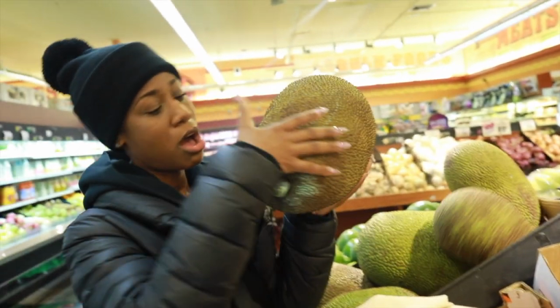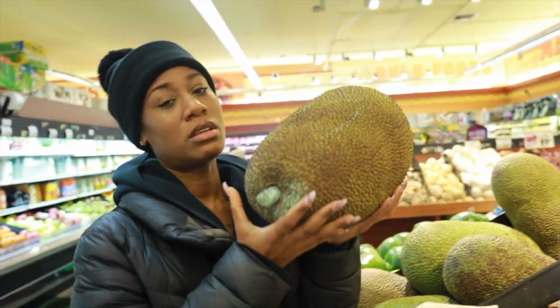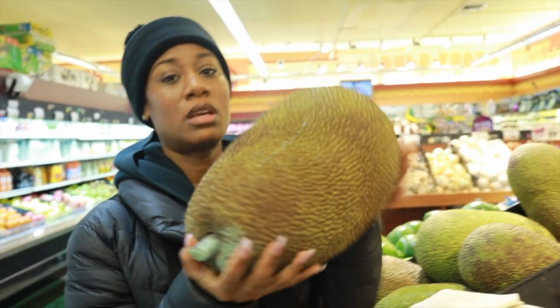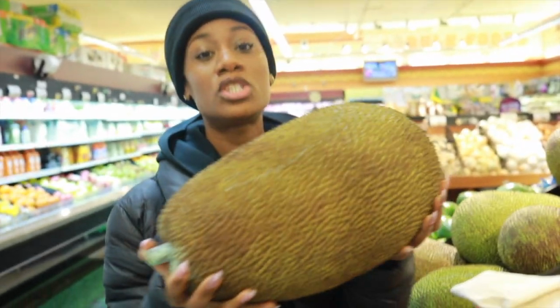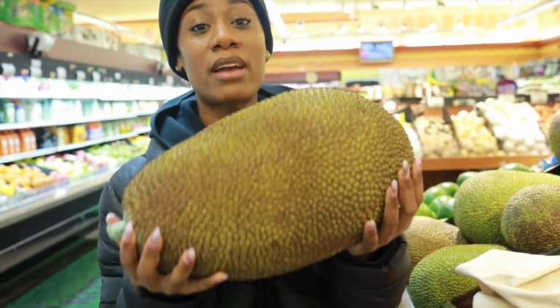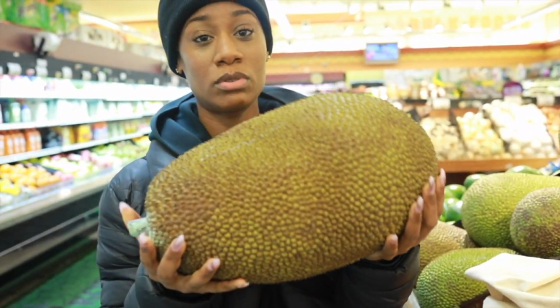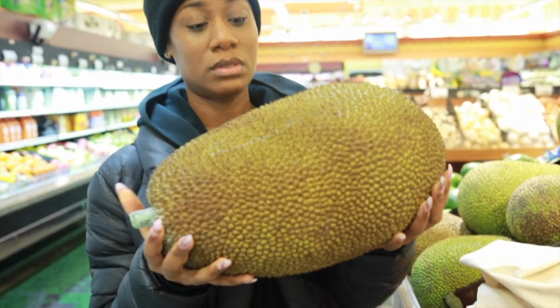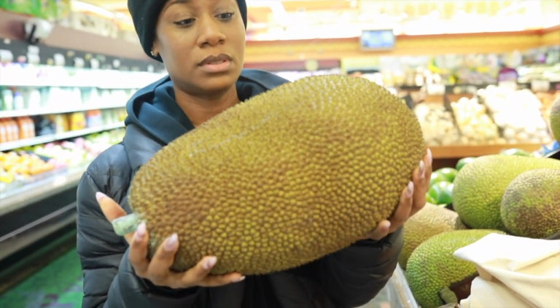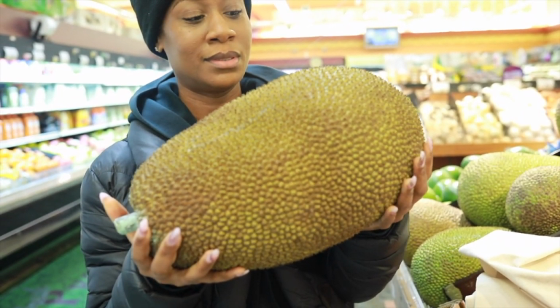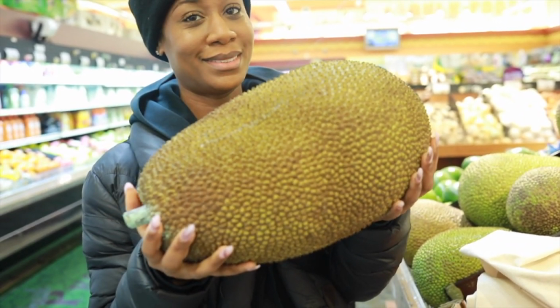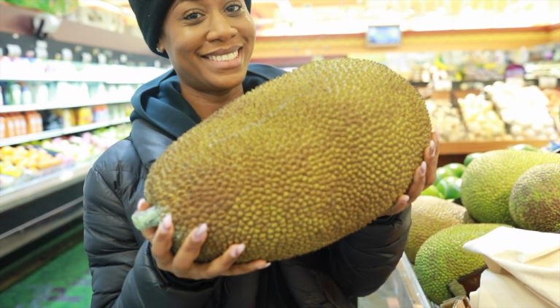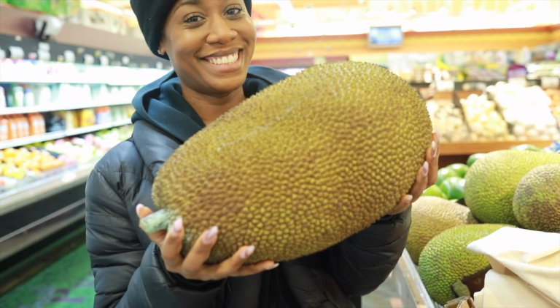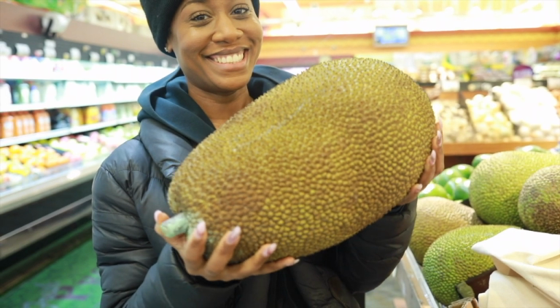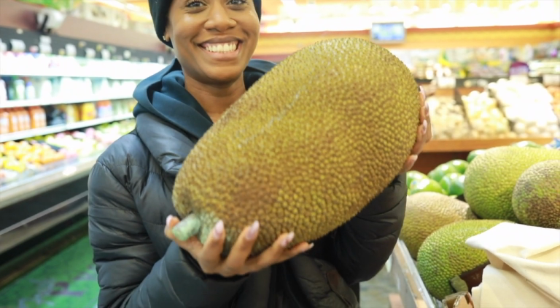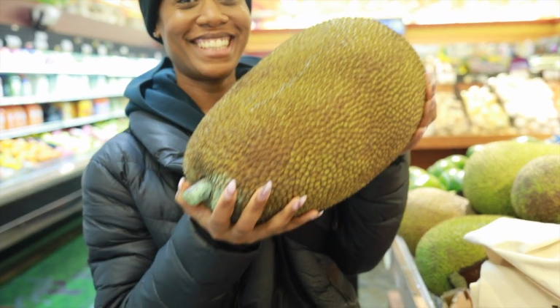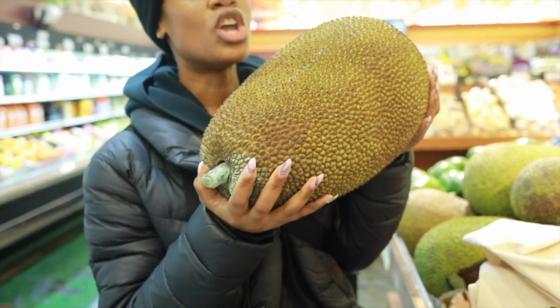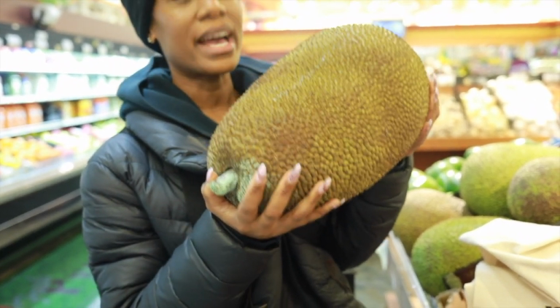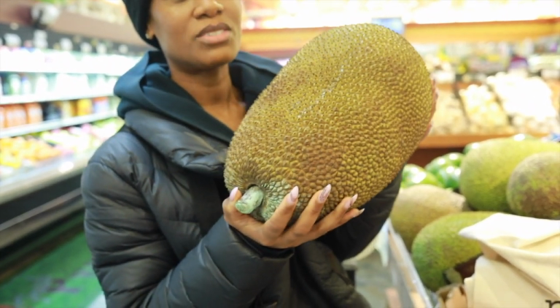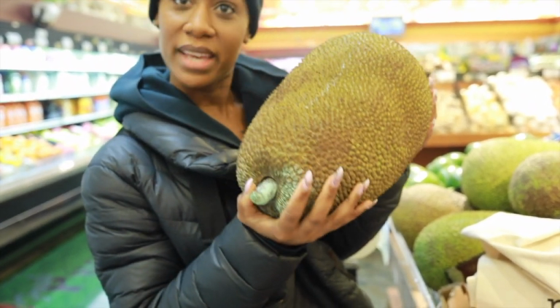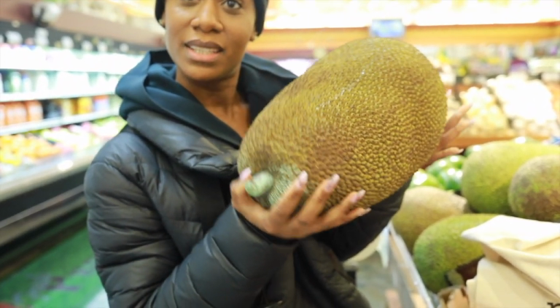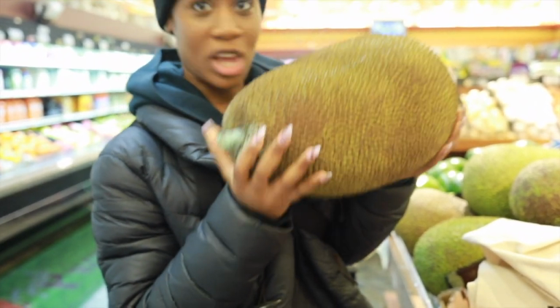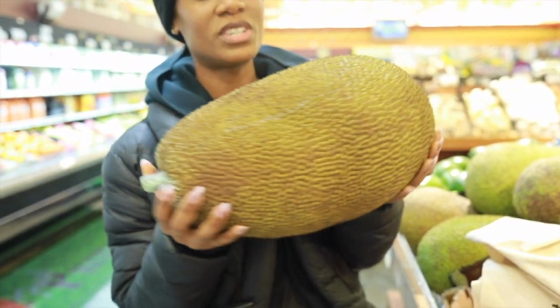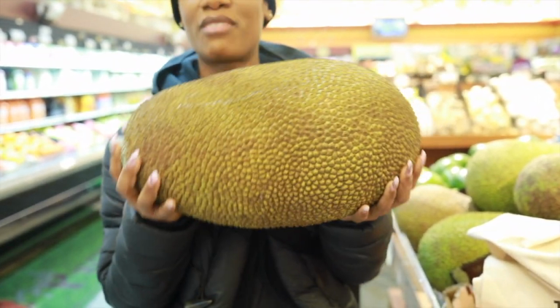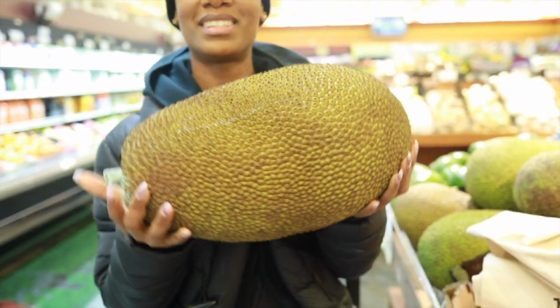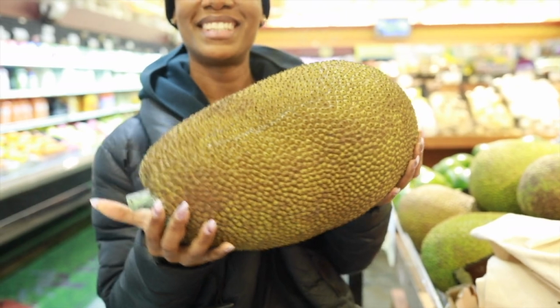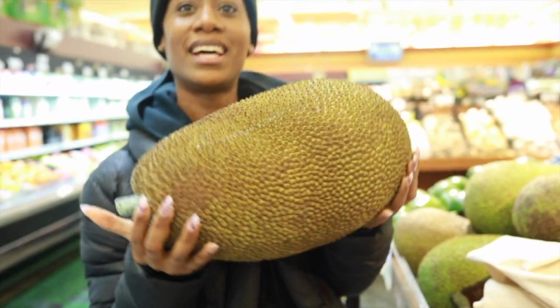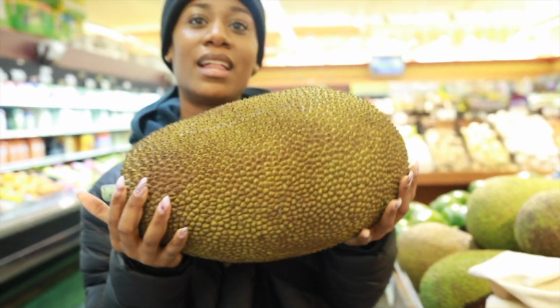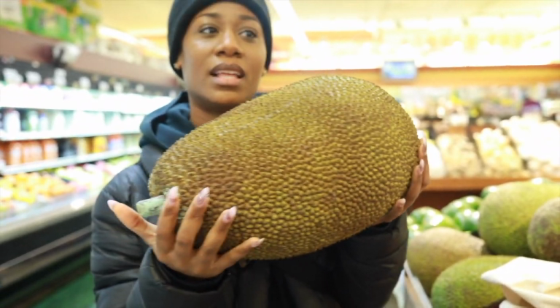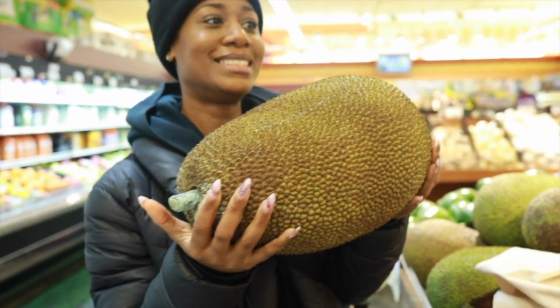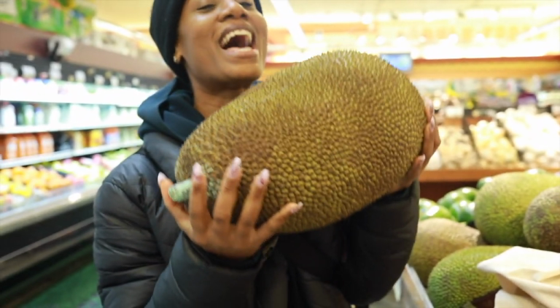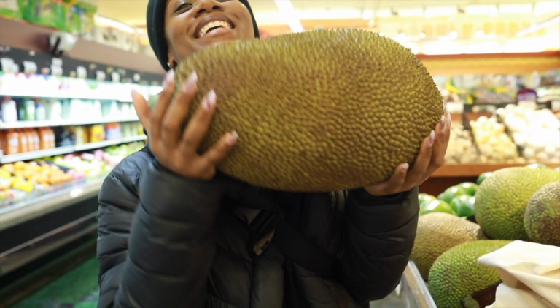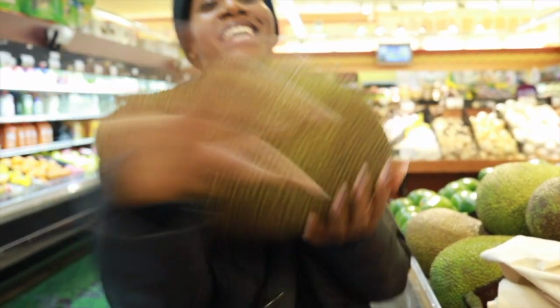What the hell is this? This is Jackfruit. Oh, that's disgusting. Ackee is from Ackee — Jackfruit is Jackfruit. Oh, is this how they make the fake burgers and stuff like that? Yeah. That's disgusting.